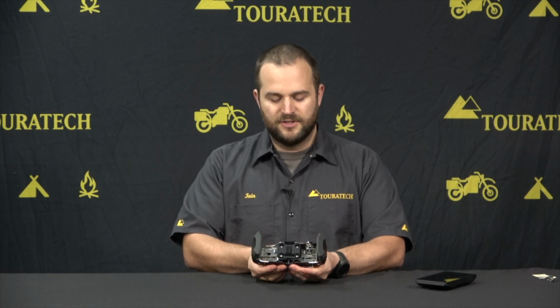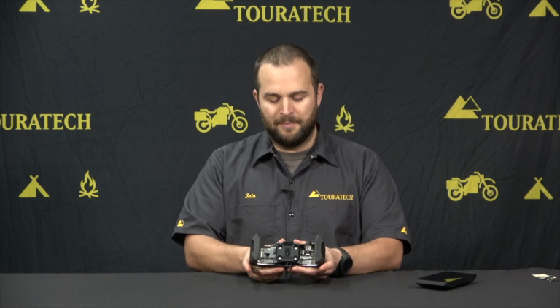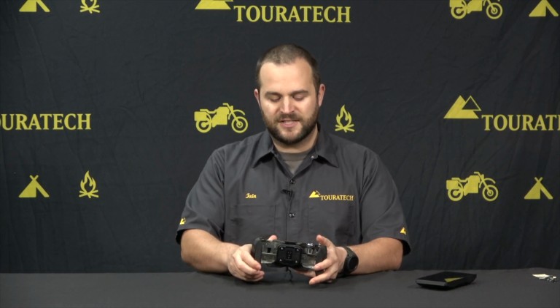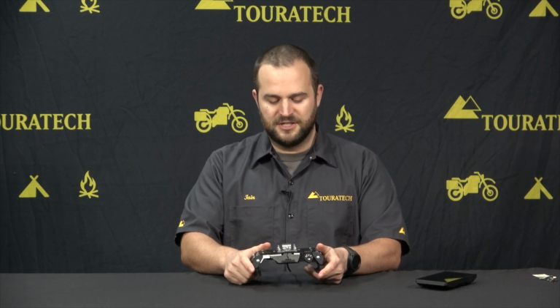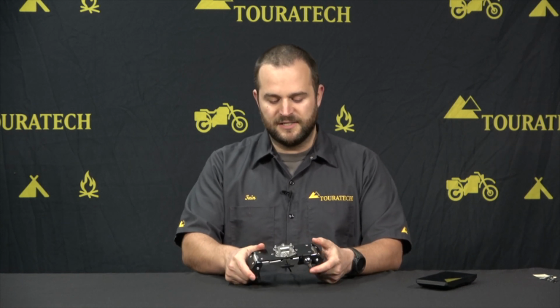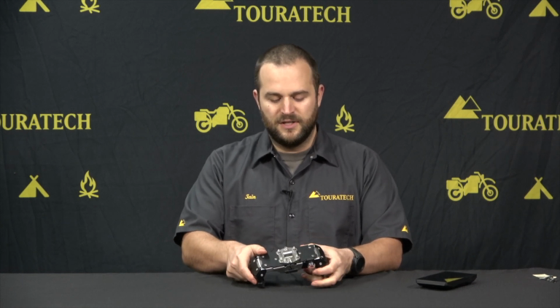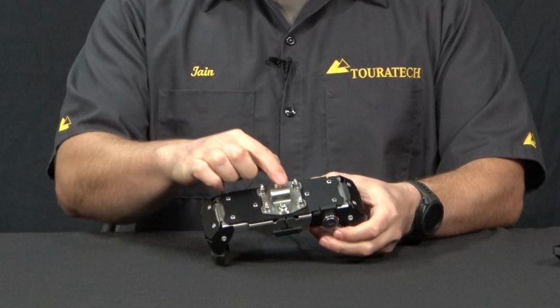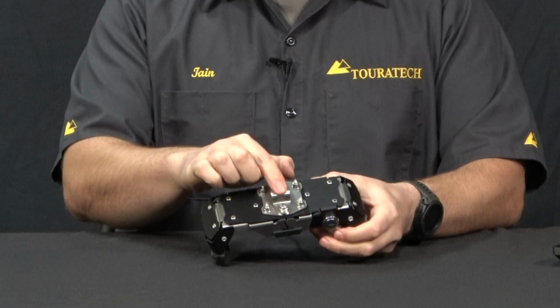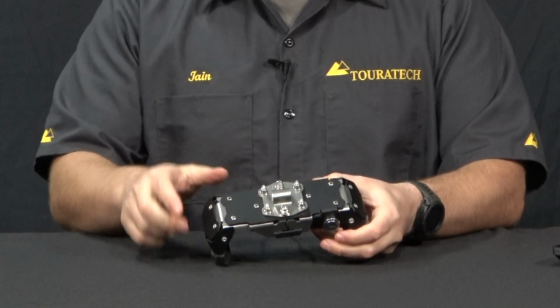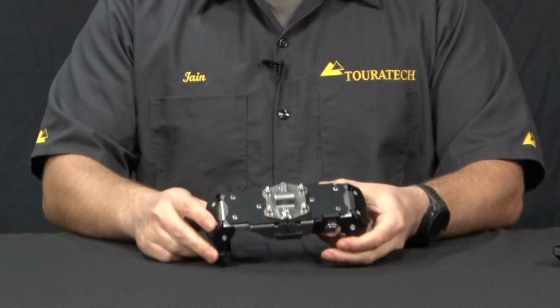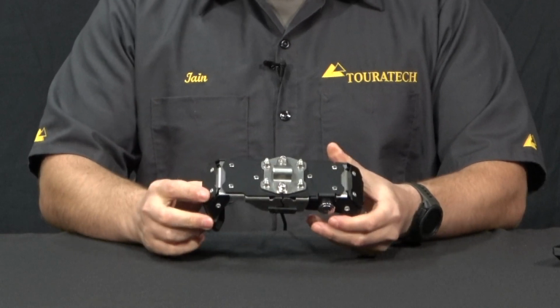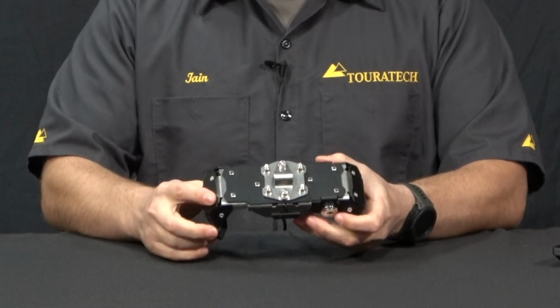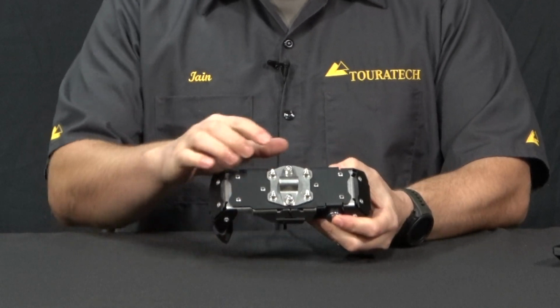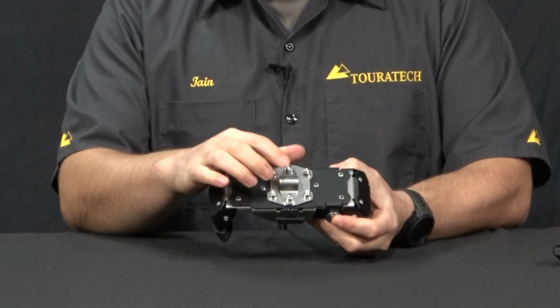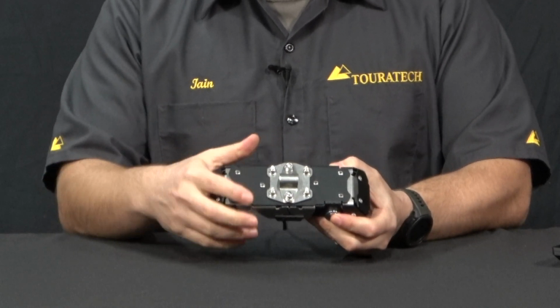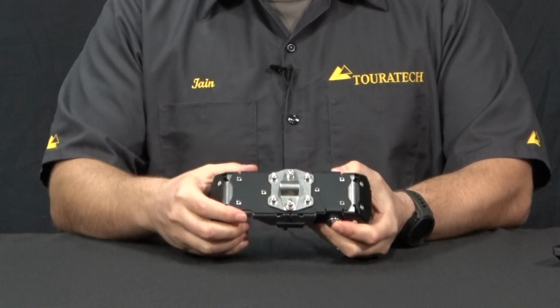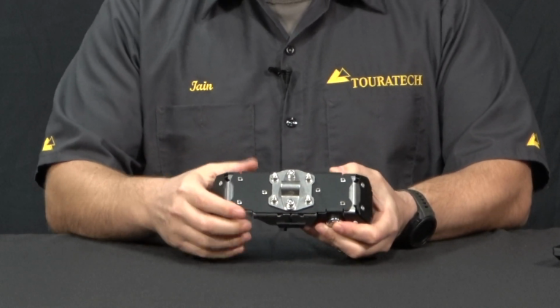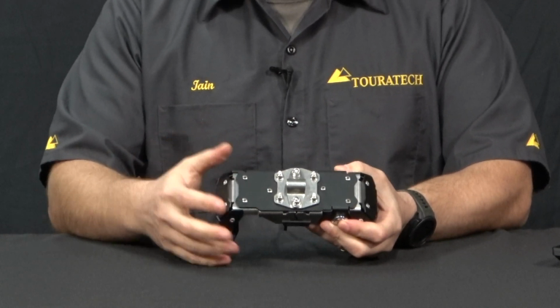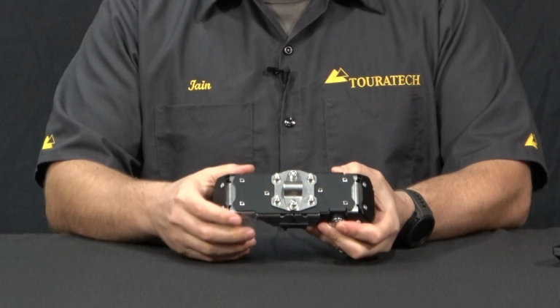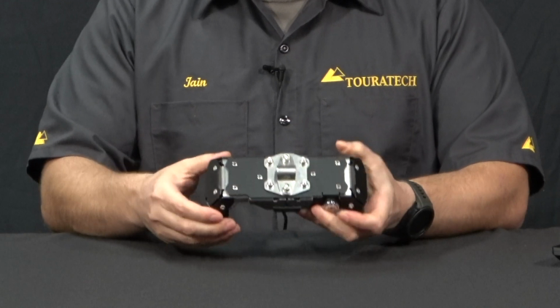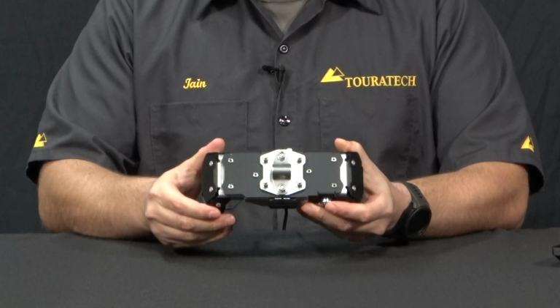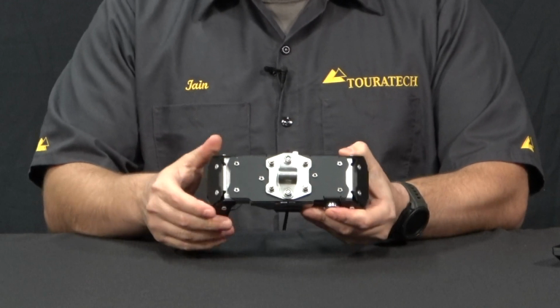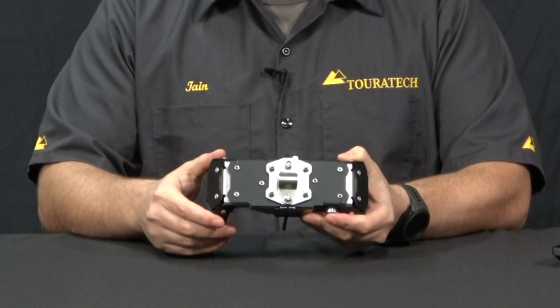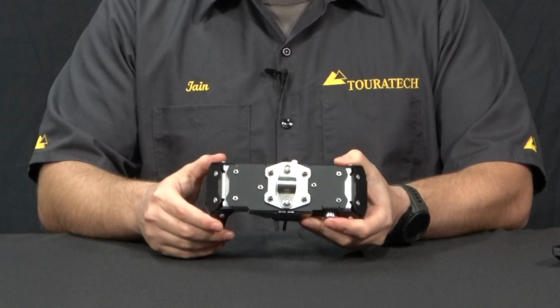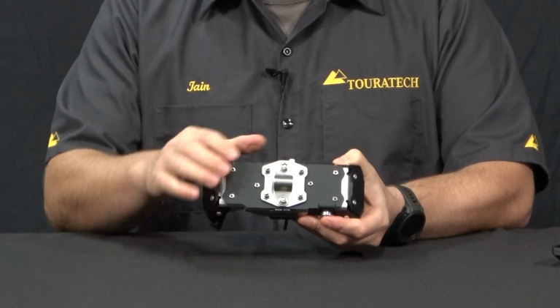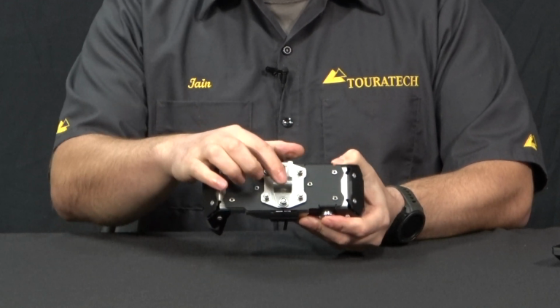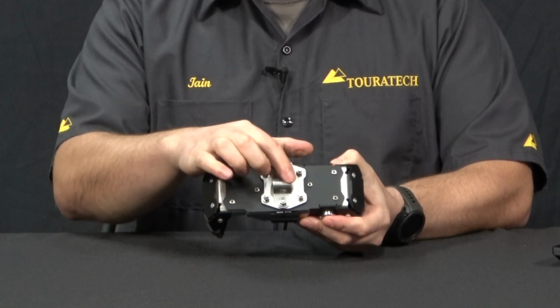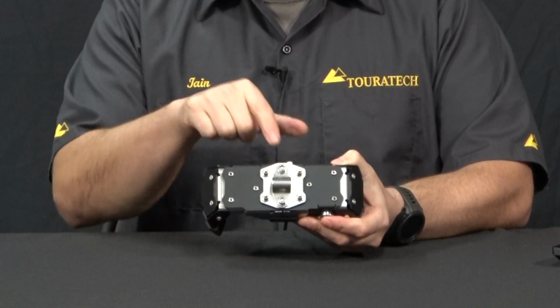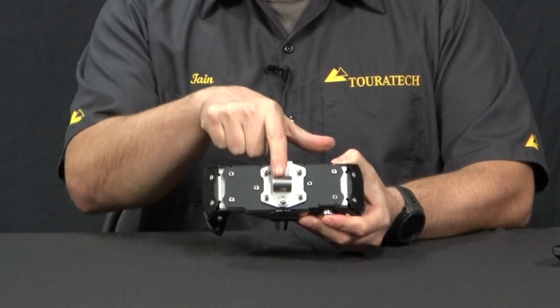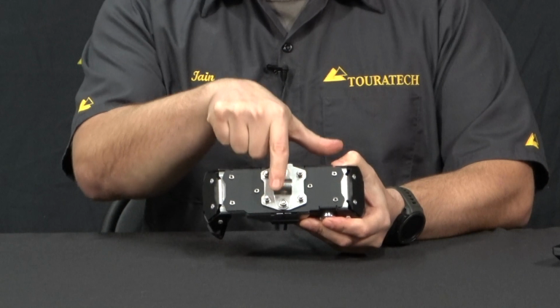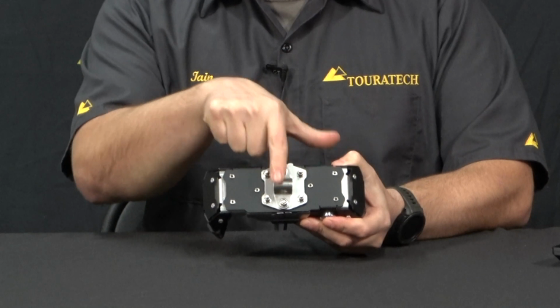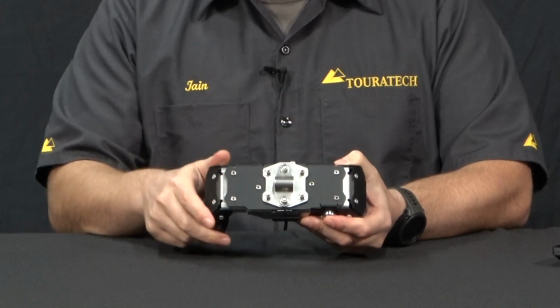On the back side of the GPS you'll see the clamp for mounting it onto a crossbar. This GPS mount can be mounted in three different ways. You can mount it in the landscape orientation — that's how we have it set up right now — with a single clamp going this direction.